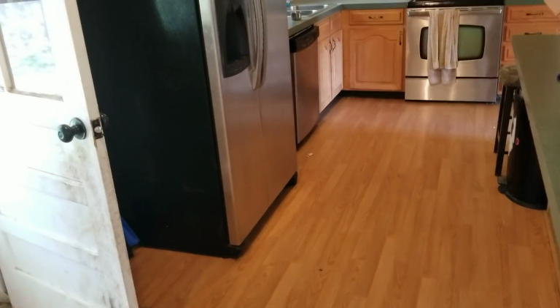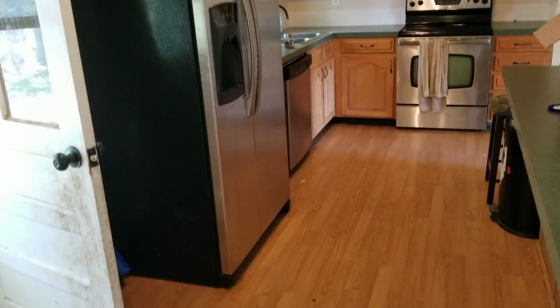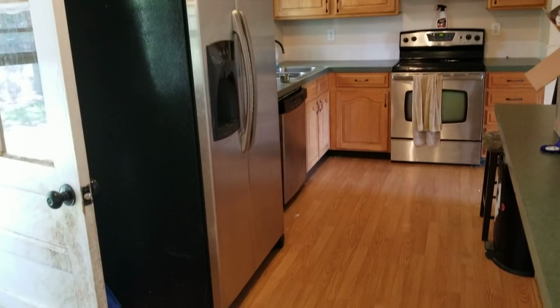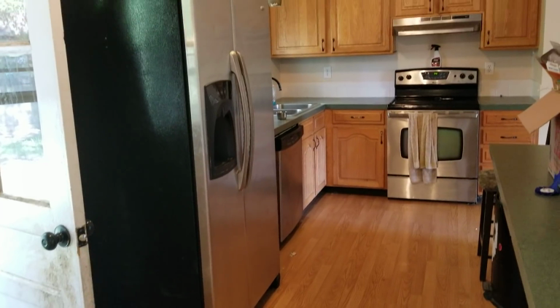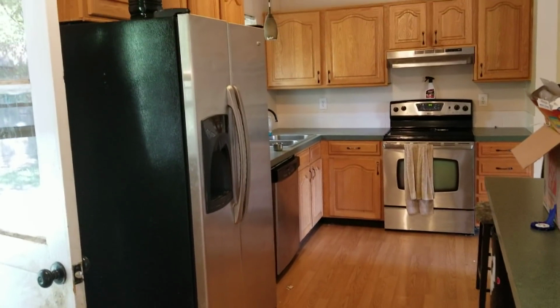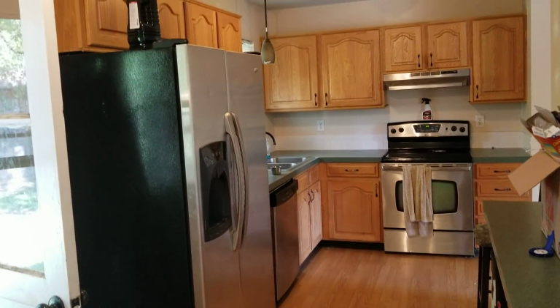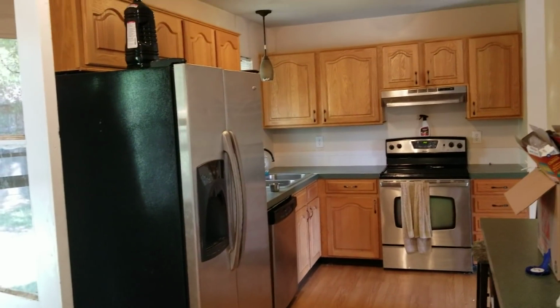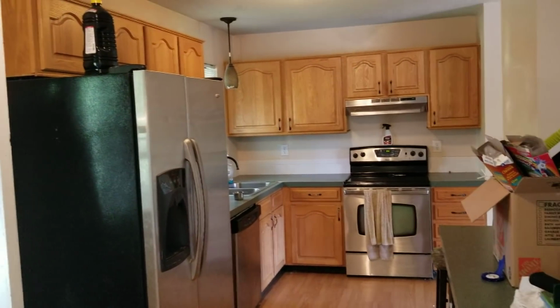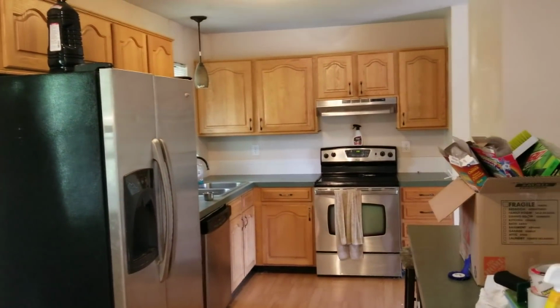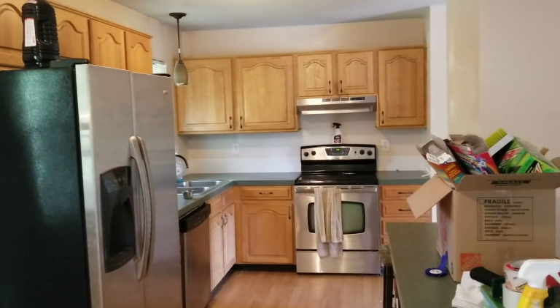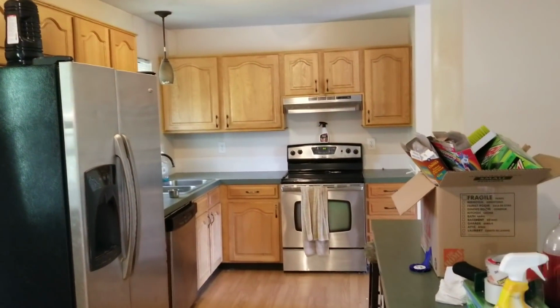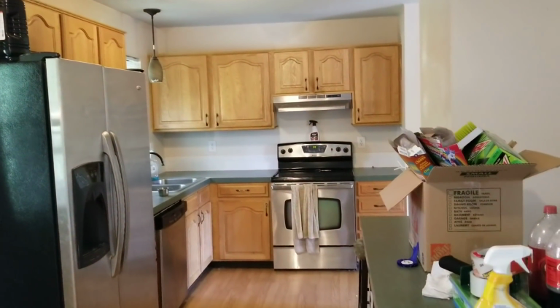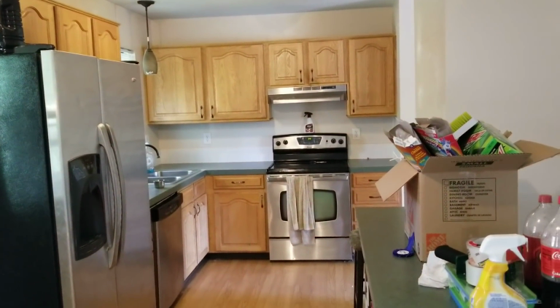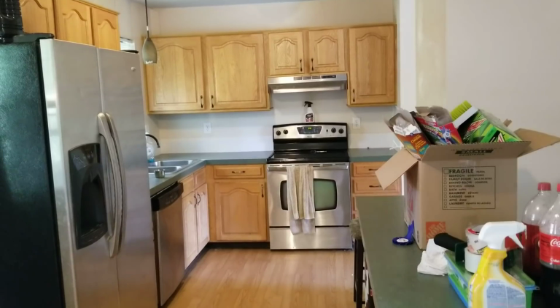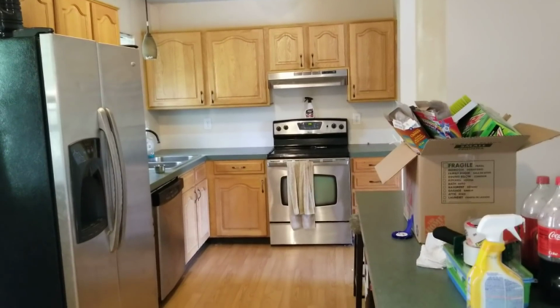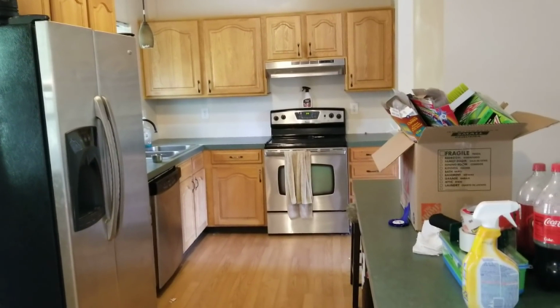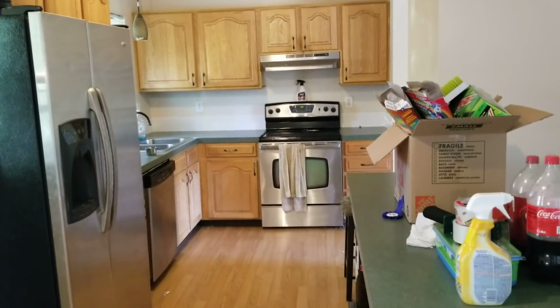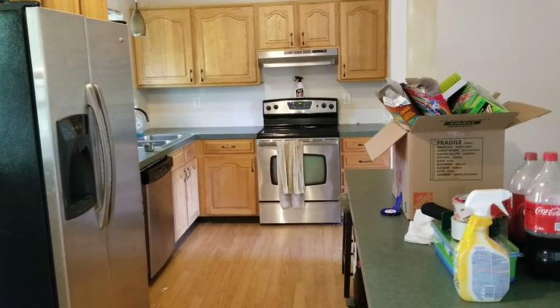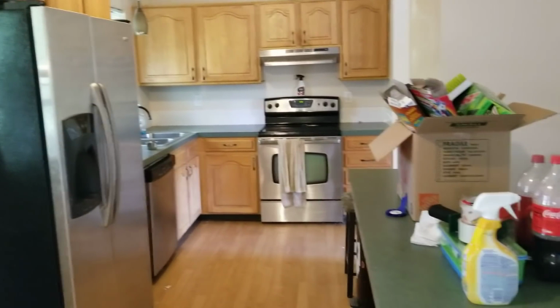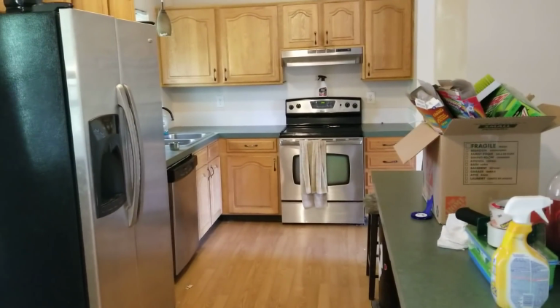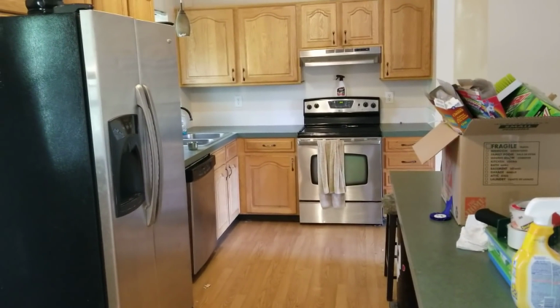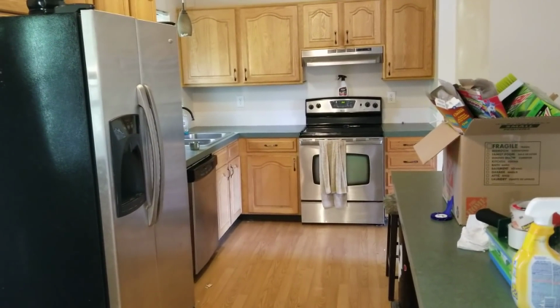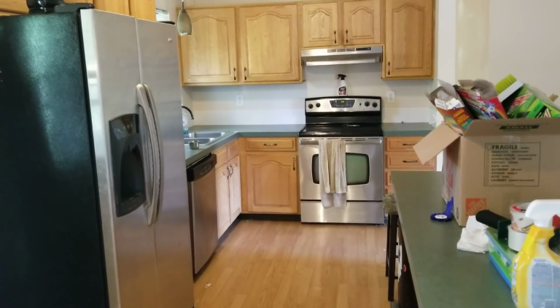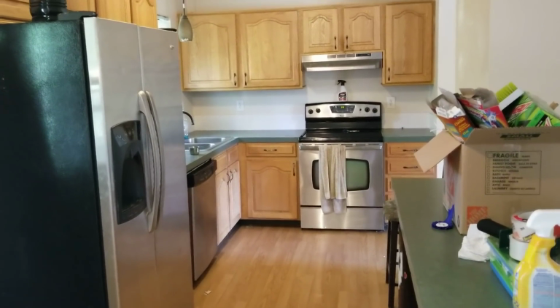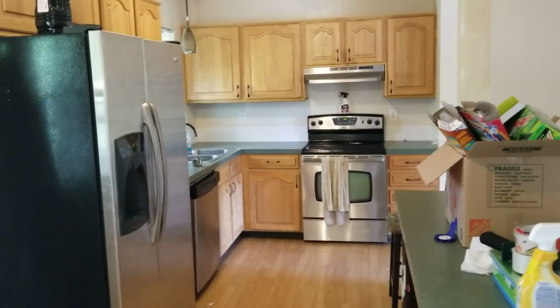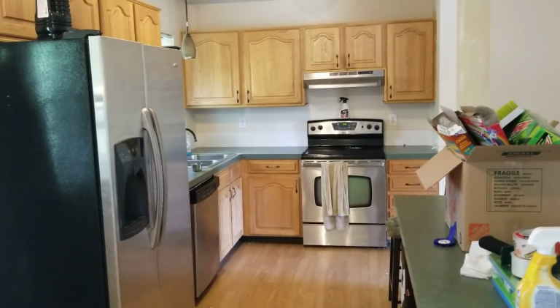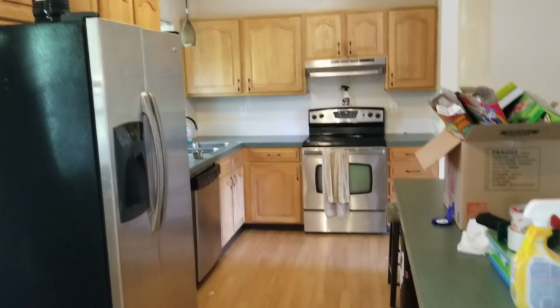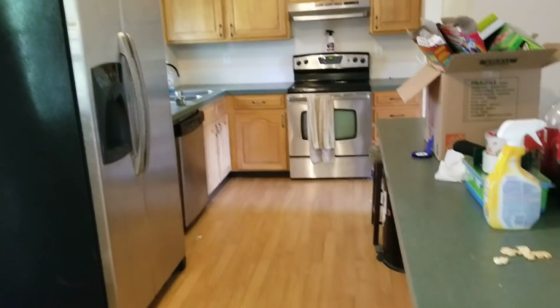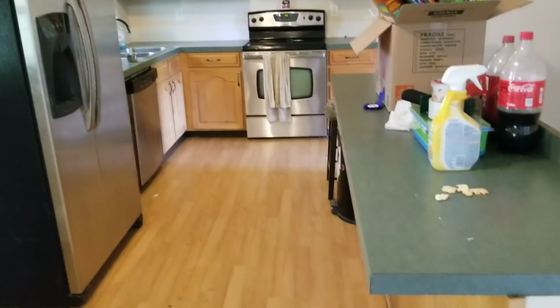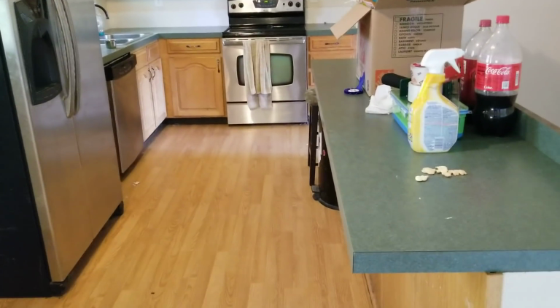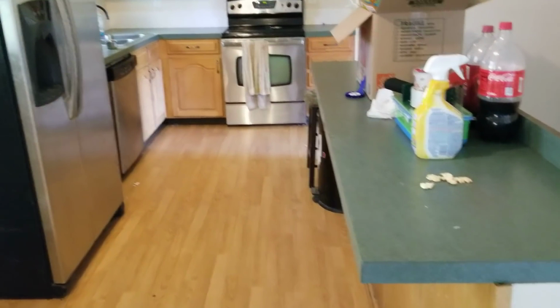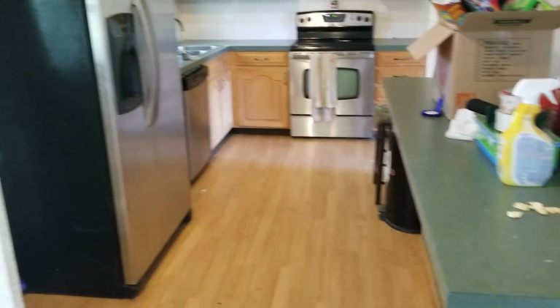And I rented this to my brother-in-law right away. I think it was $1,100 a month we rented it for. You can see we put in appliances, but the kitchen was already here. Didn't do anything crazy there — didn't even have to do countertops.